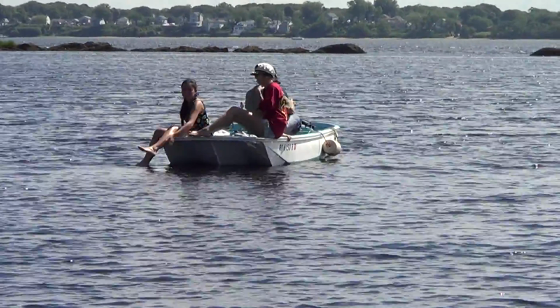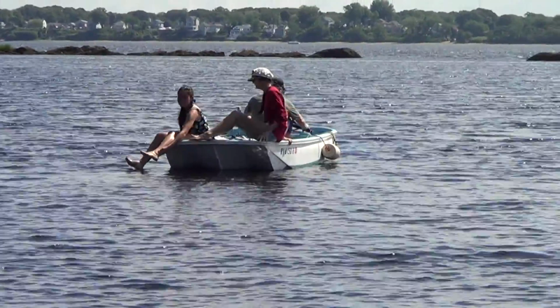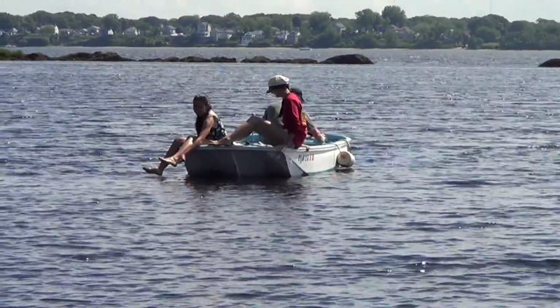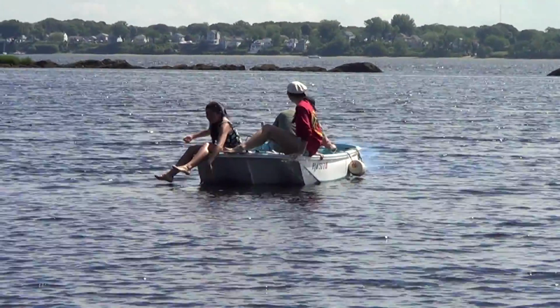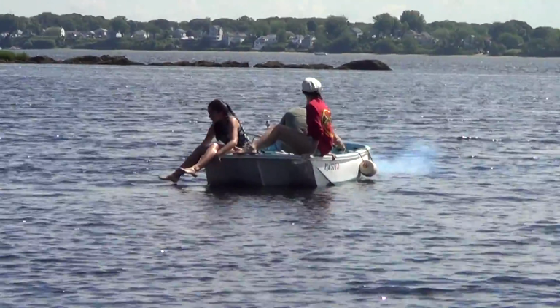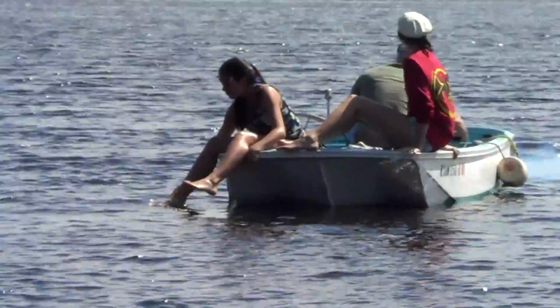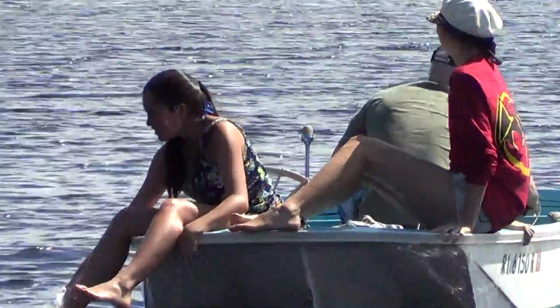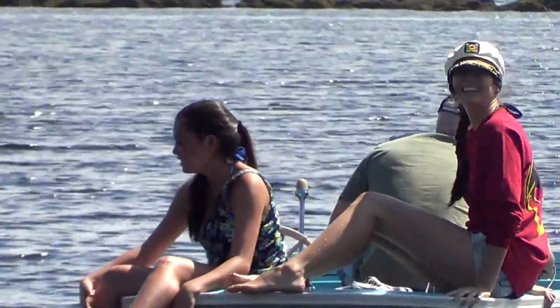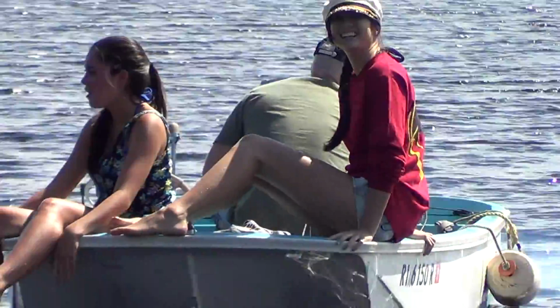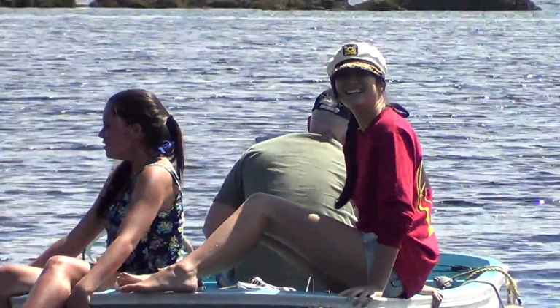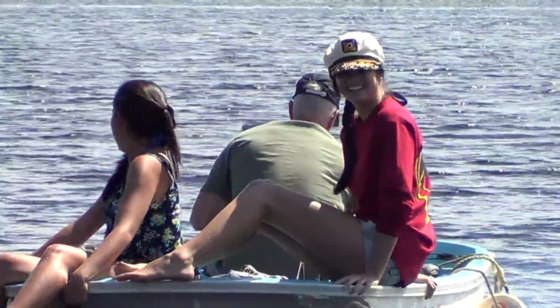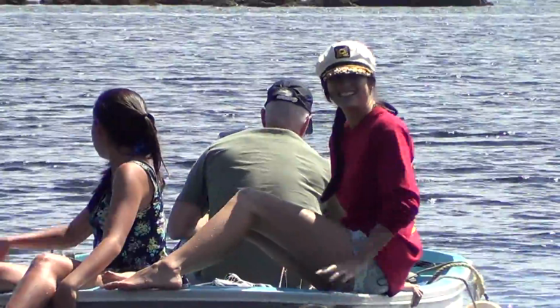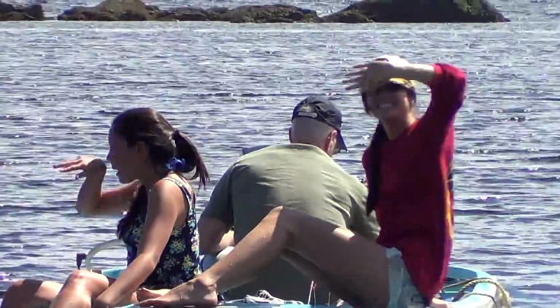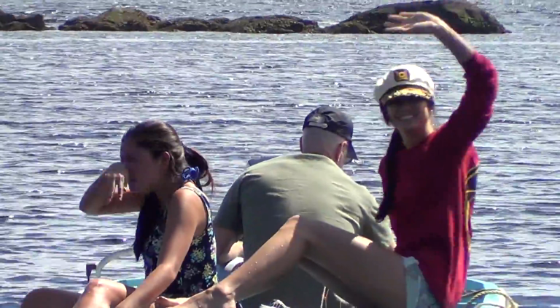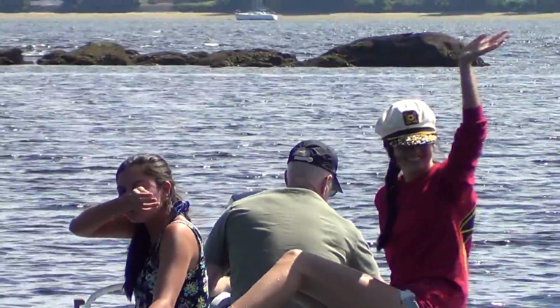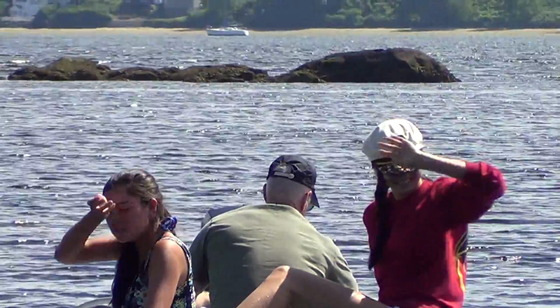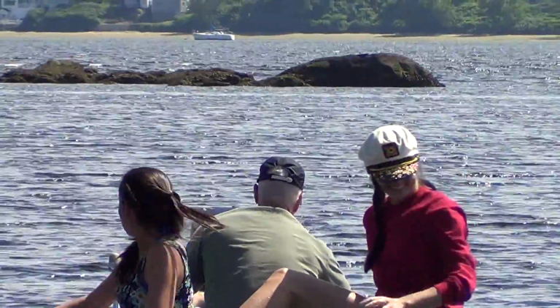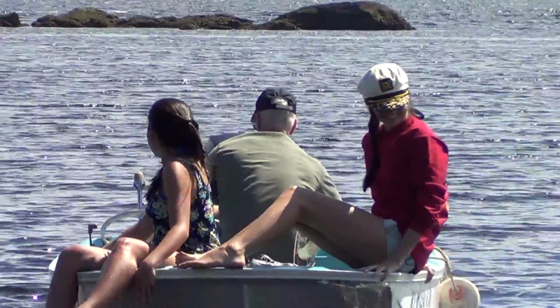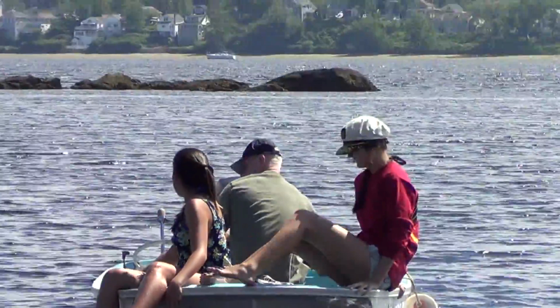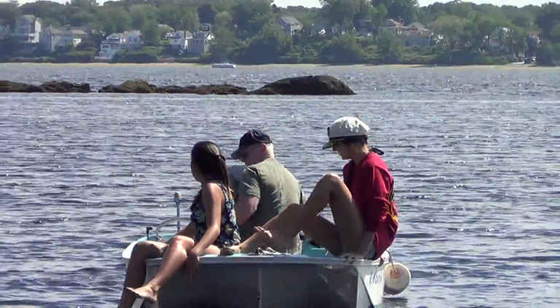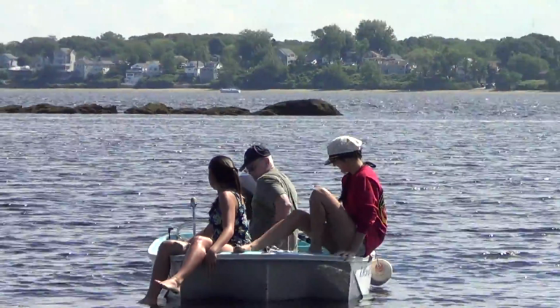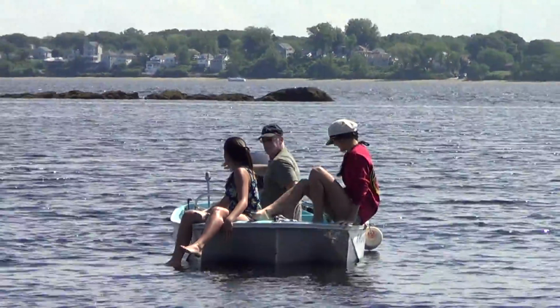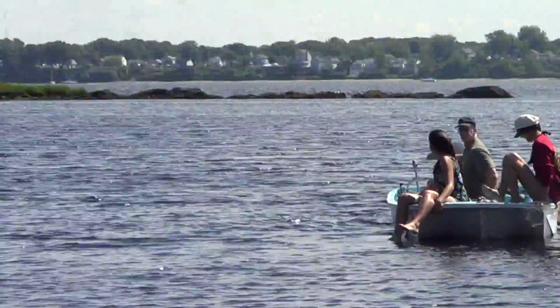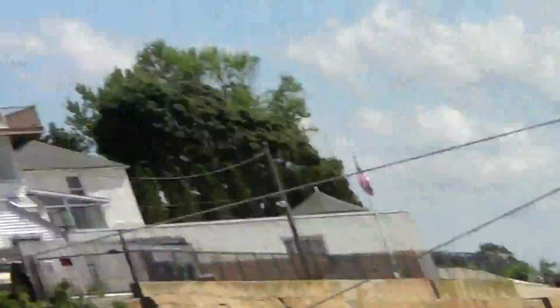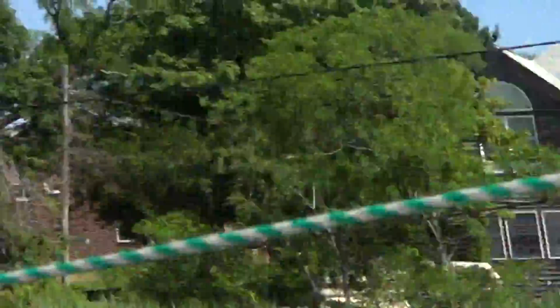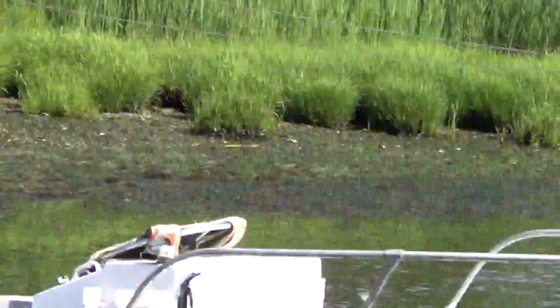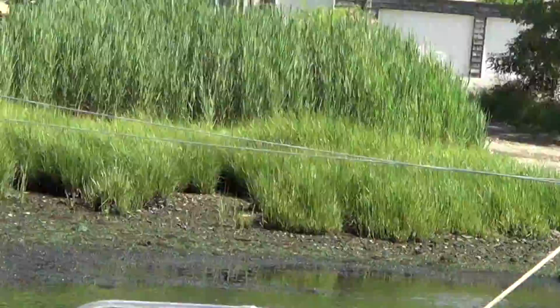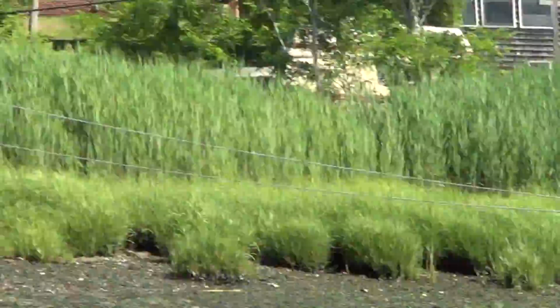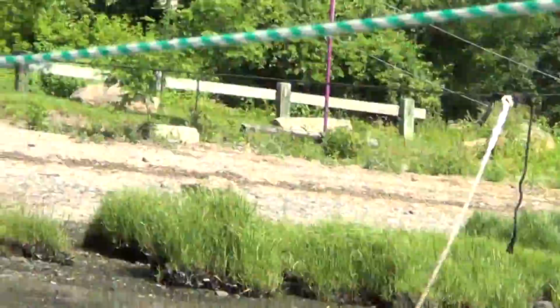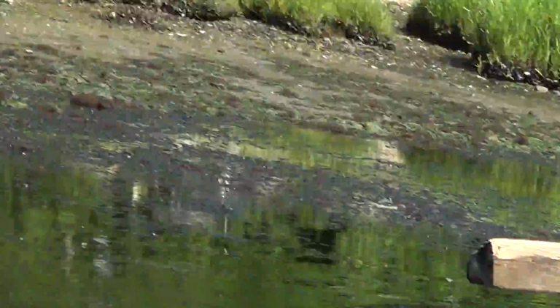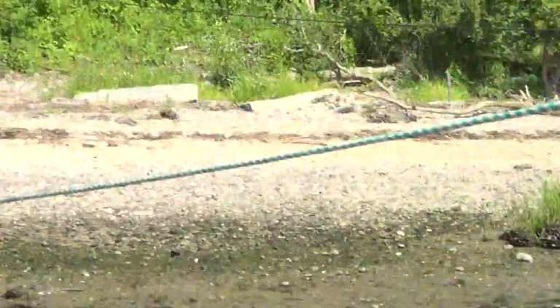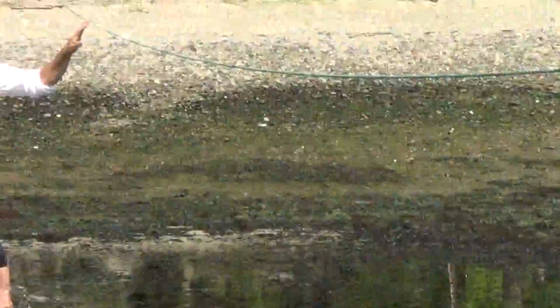Hi. Alright, you're driving, Captain. Get behind the helm. Put it in the edge, put the life jacket on. Oh, just get in the boat.